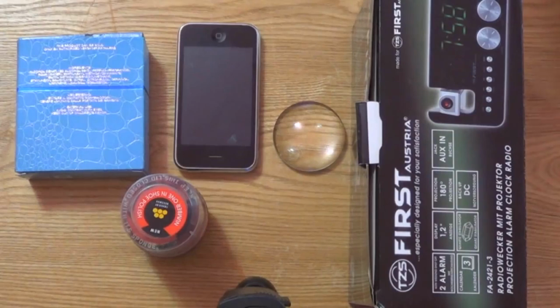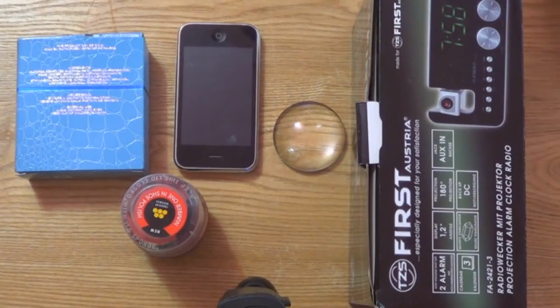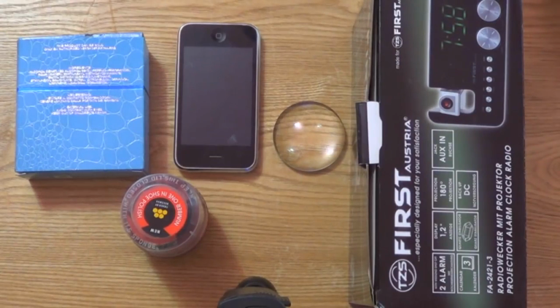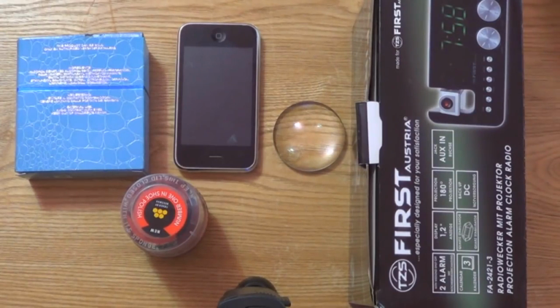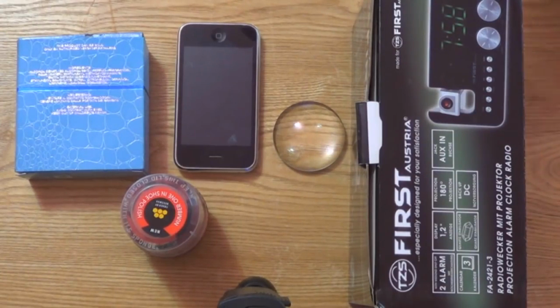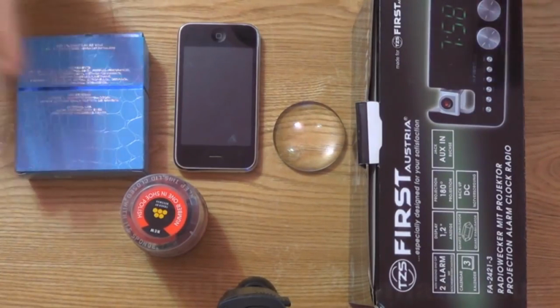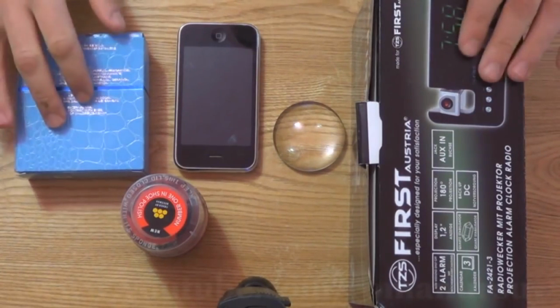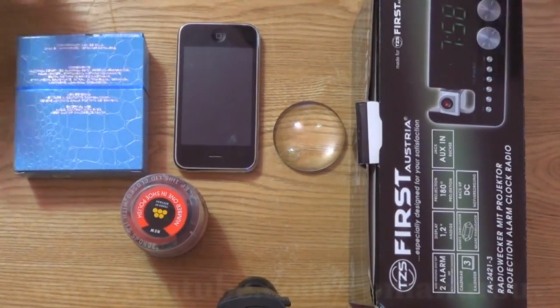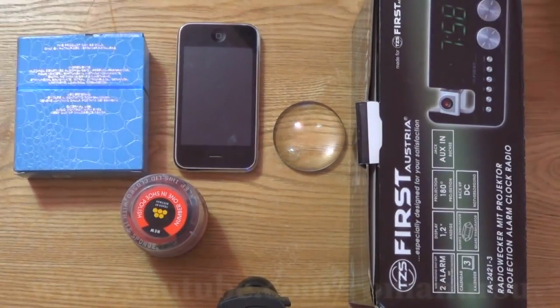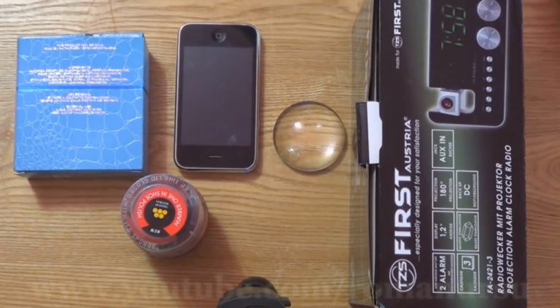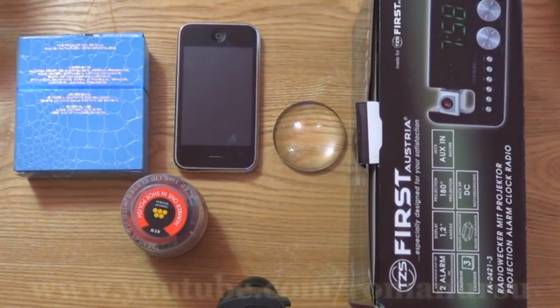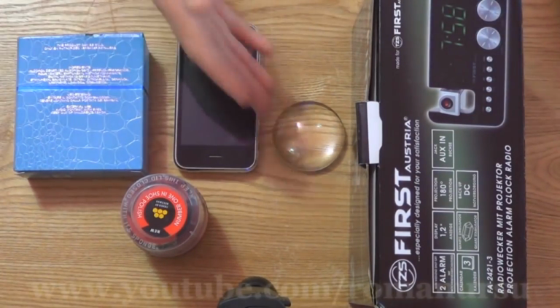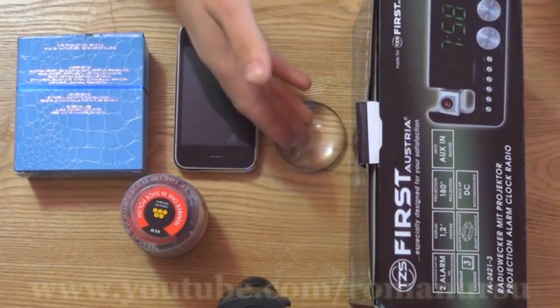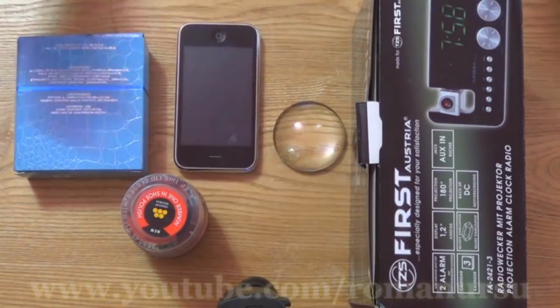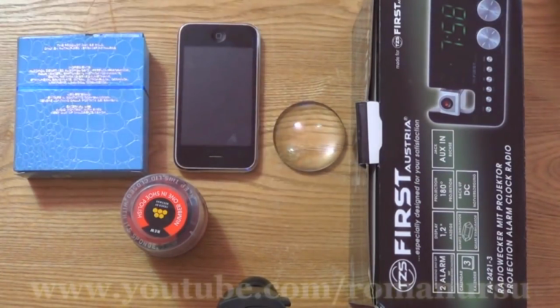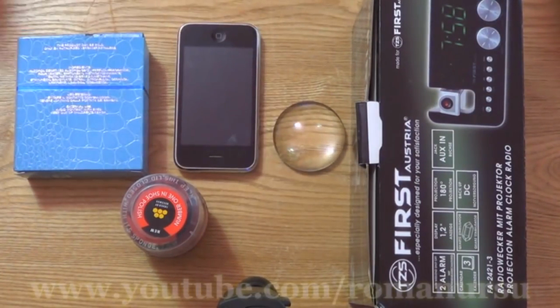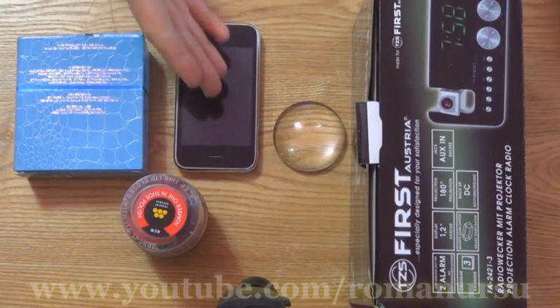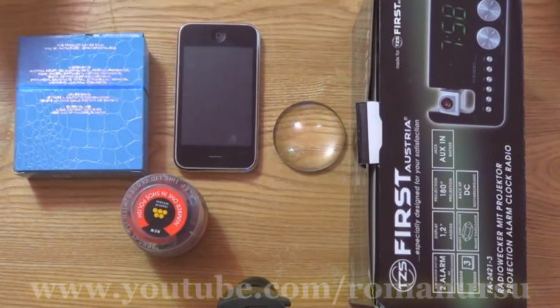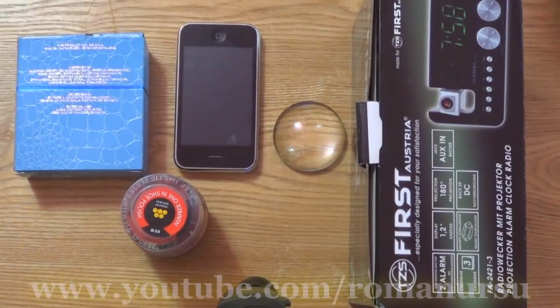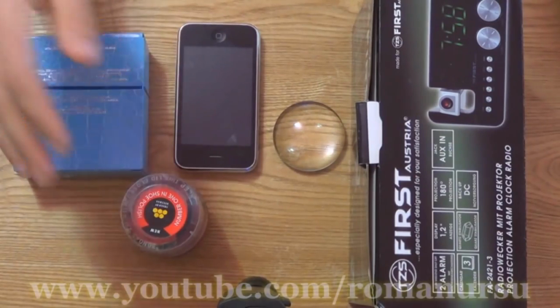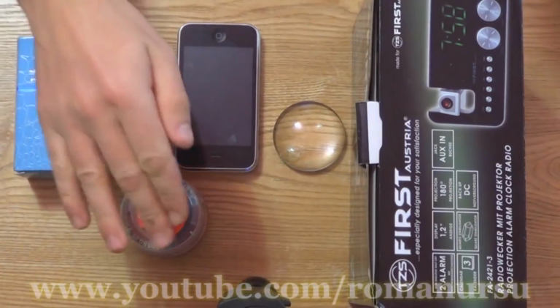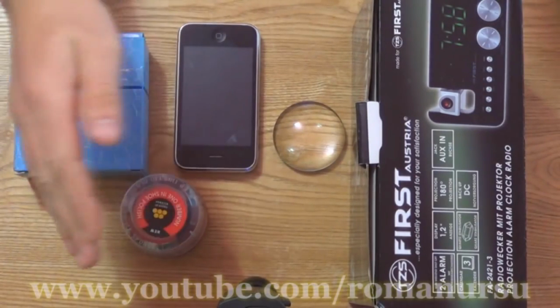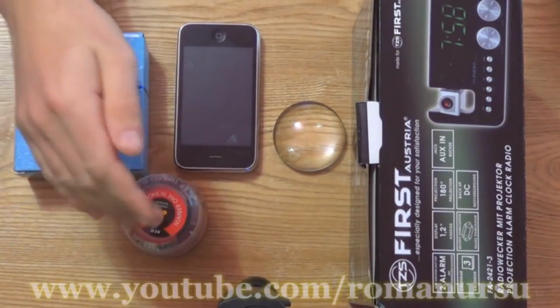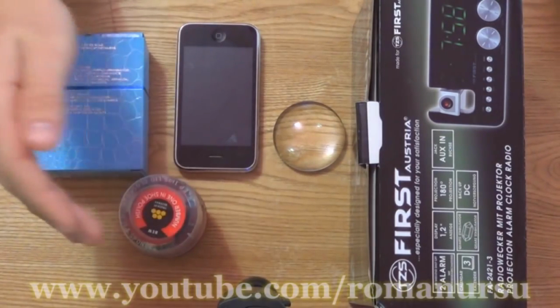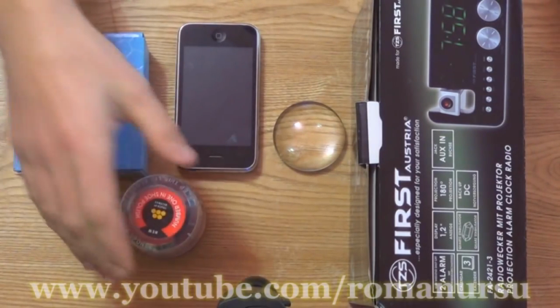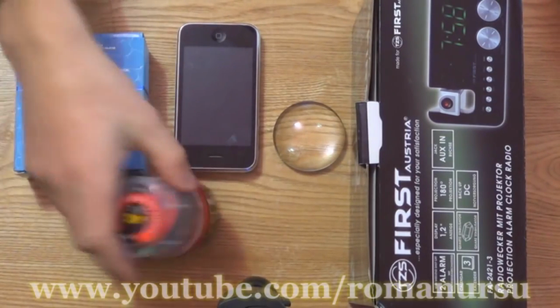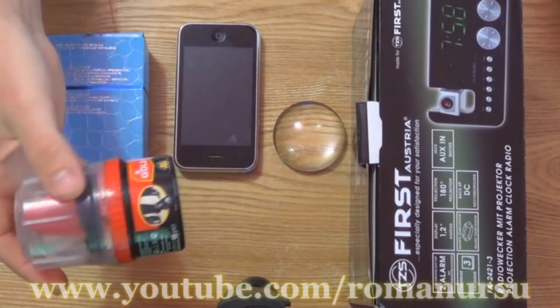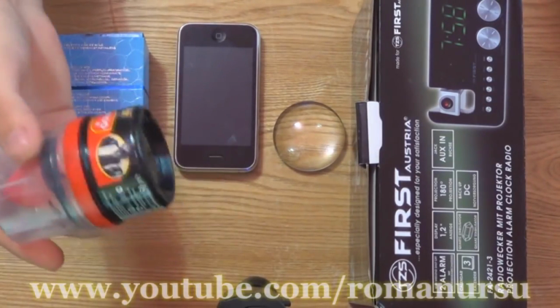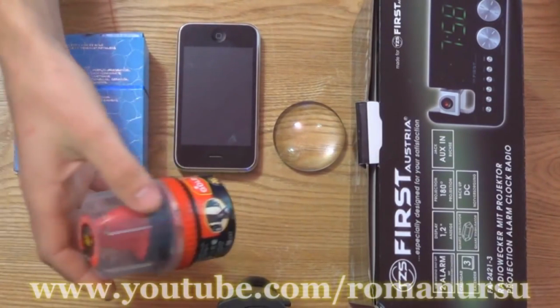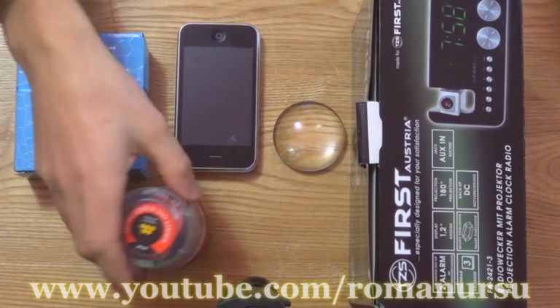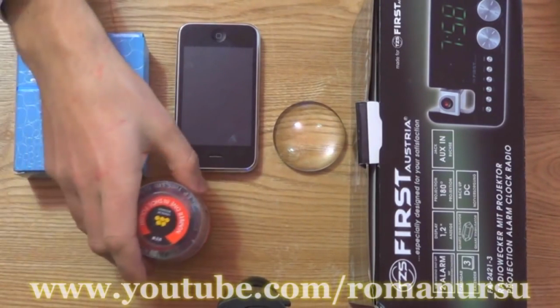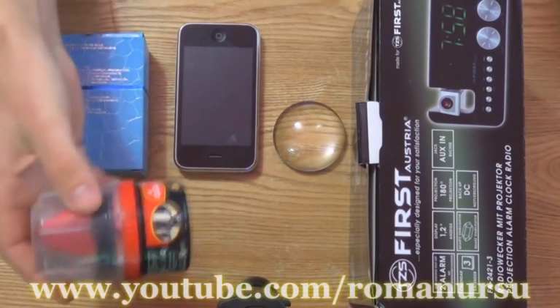To make our device we will need two cardboard boxes, a magnifying glass, a cell phone, black paint, watercolor, or black shoe polish — in my case.